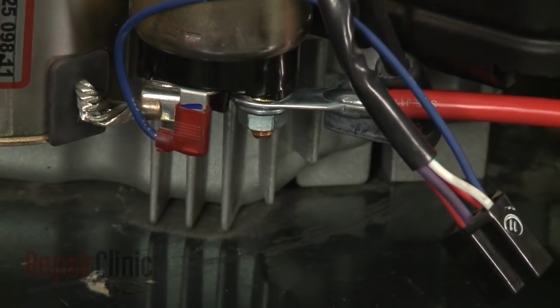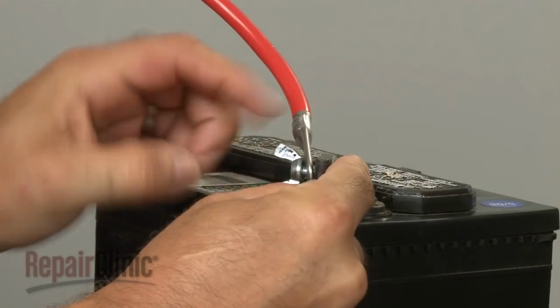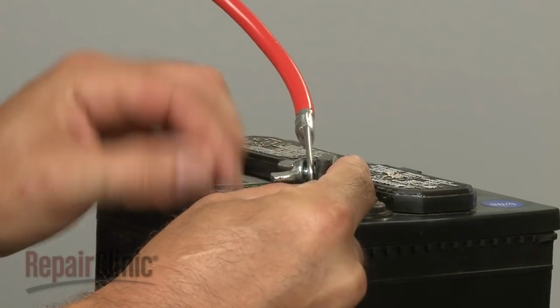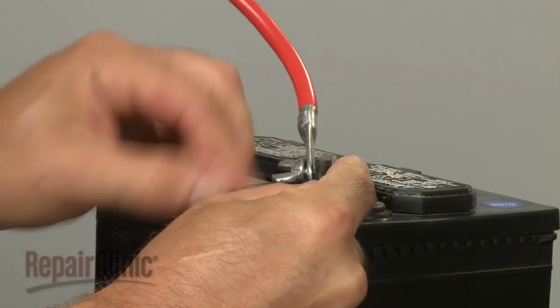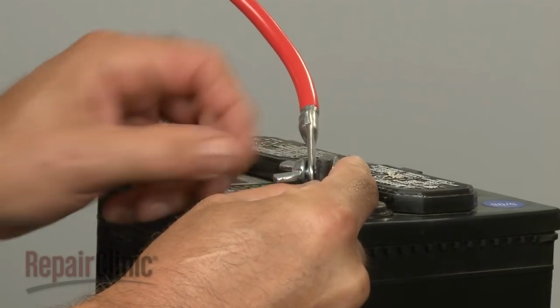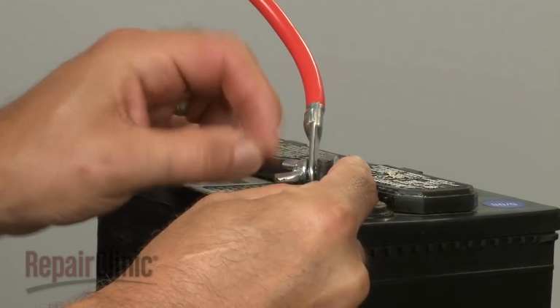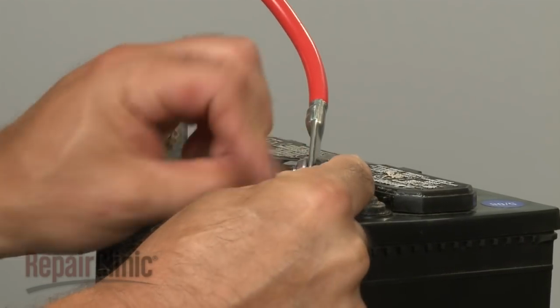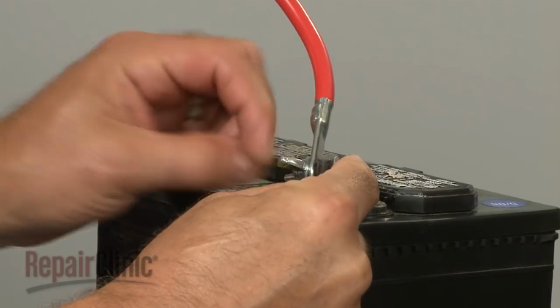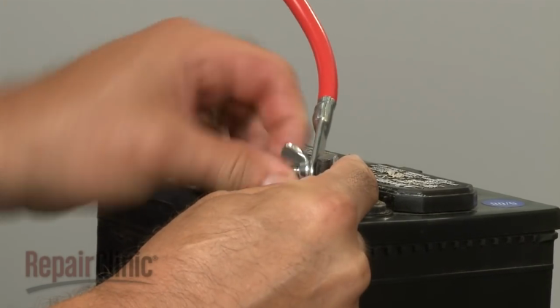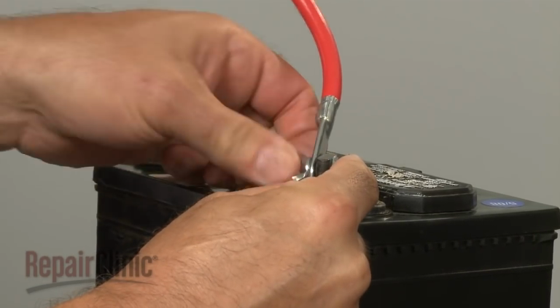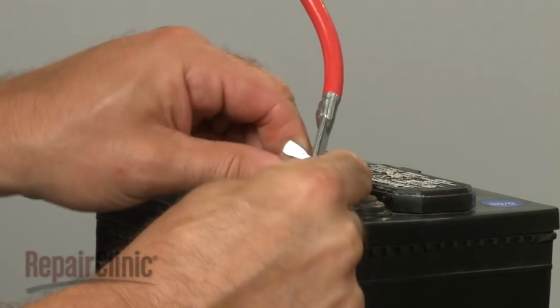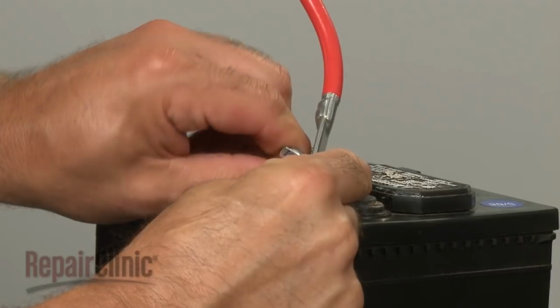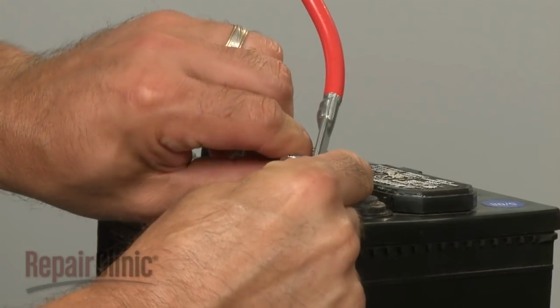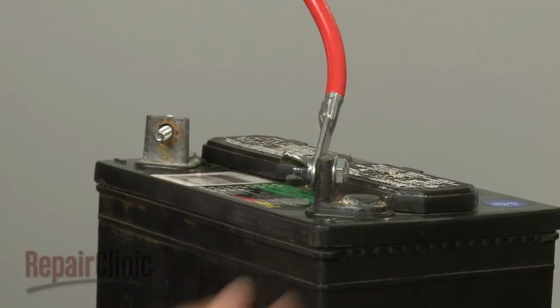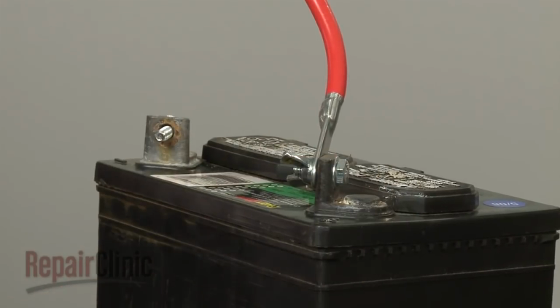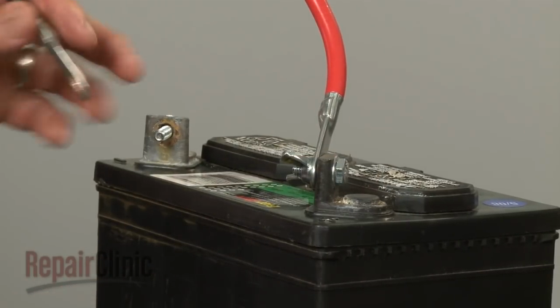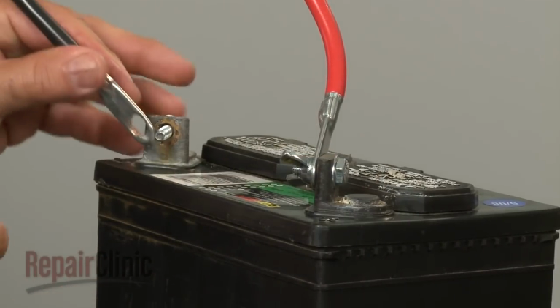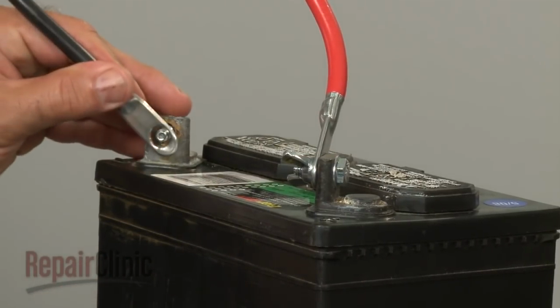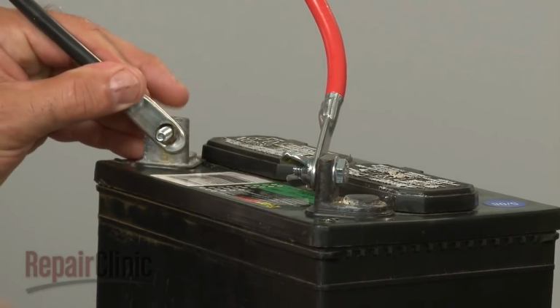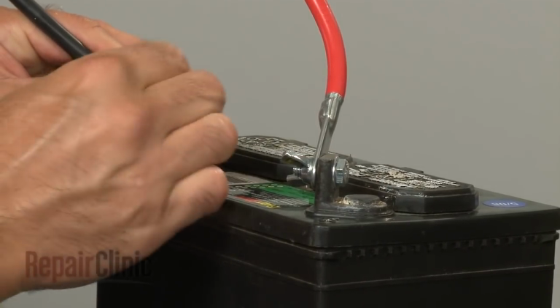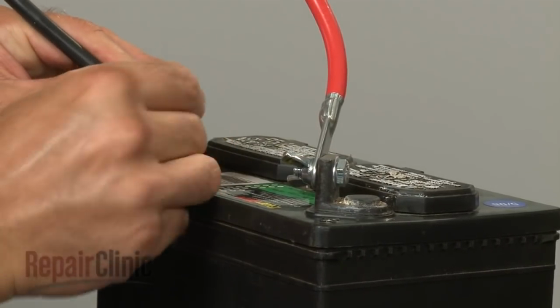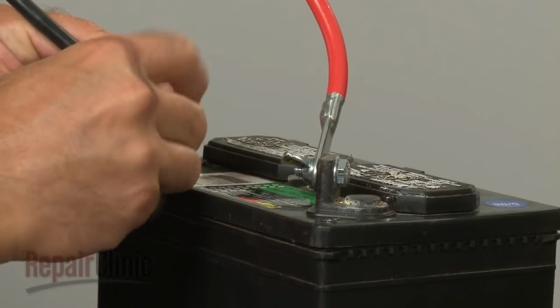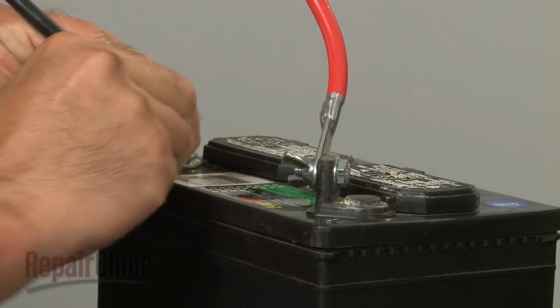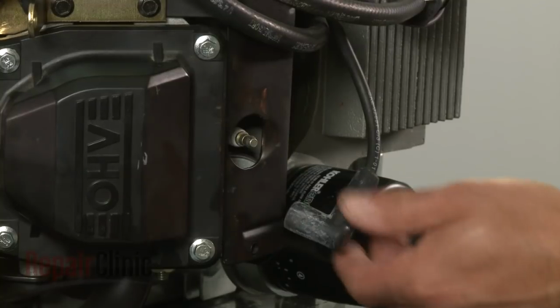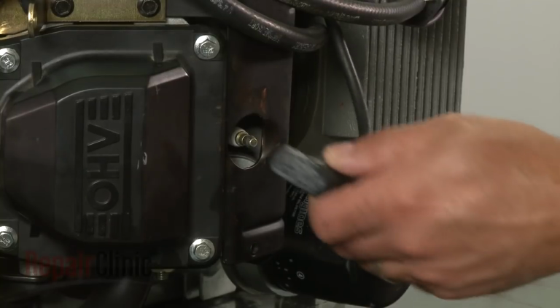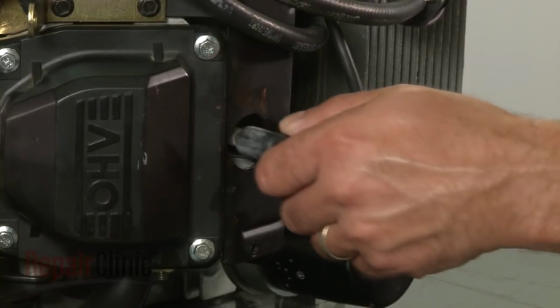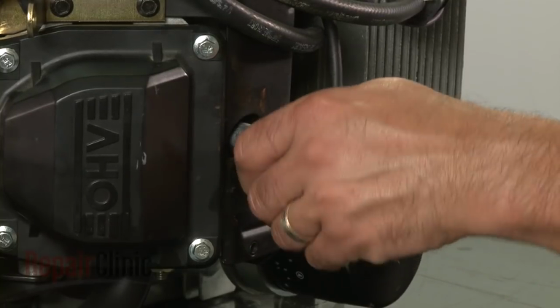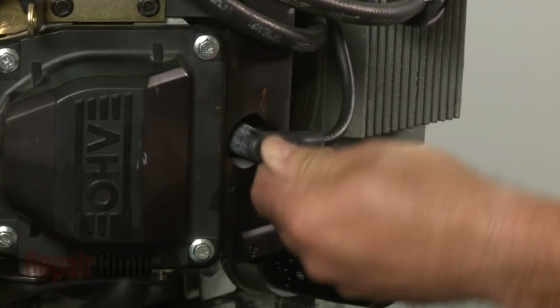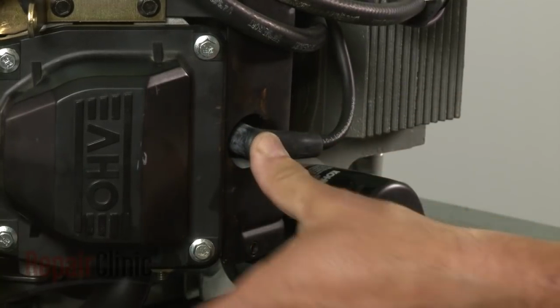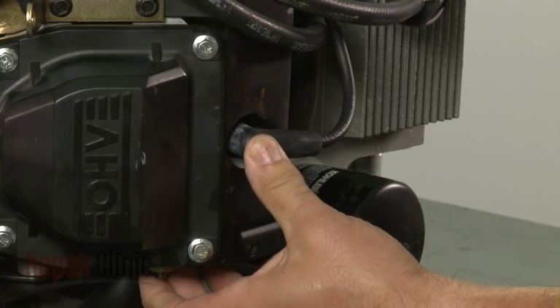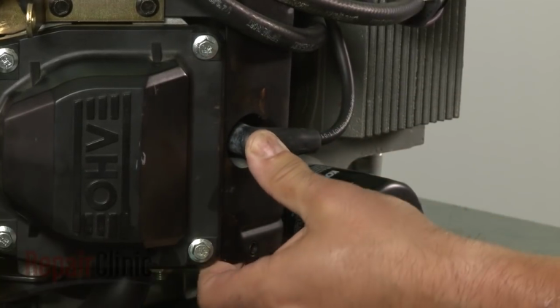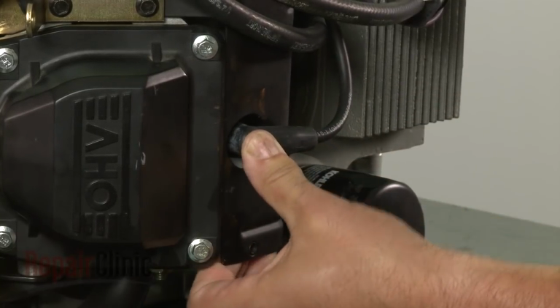With the new starter in place, you can now reconnect the battery cables — red first, then black. Finally, reattach the wire and boot to each spark plug.